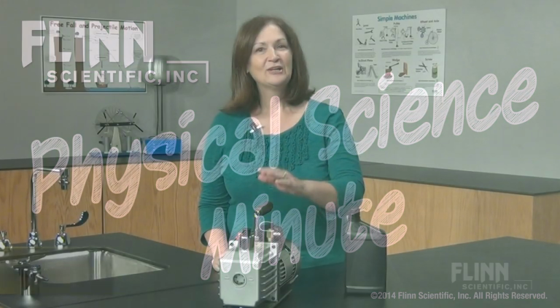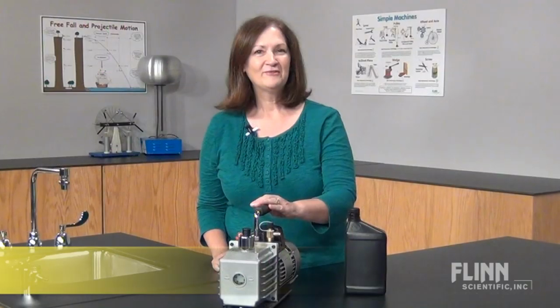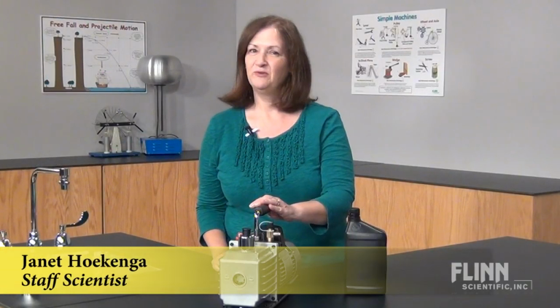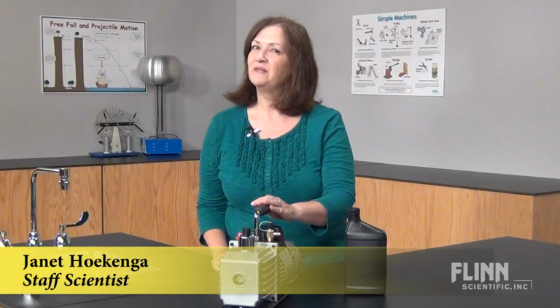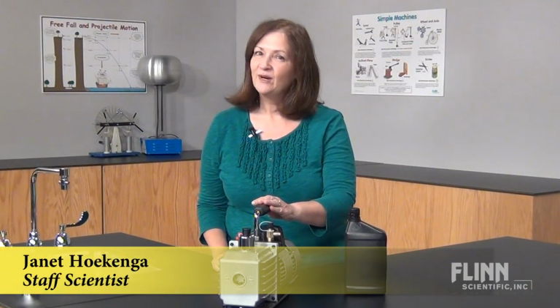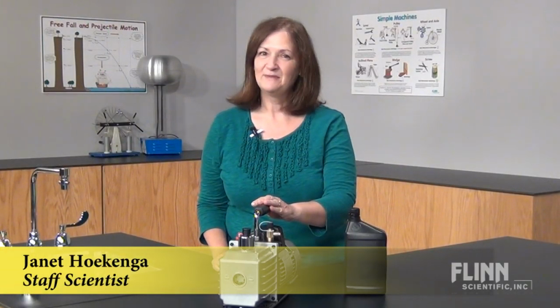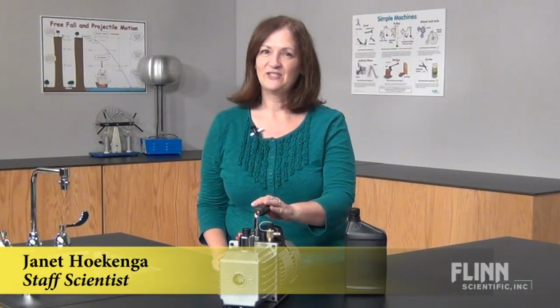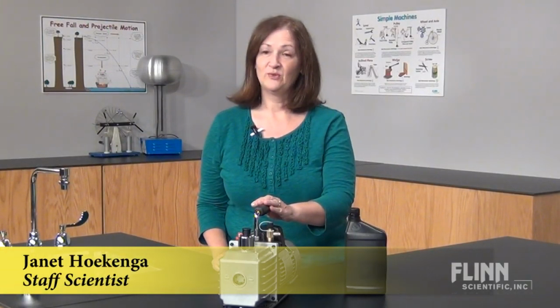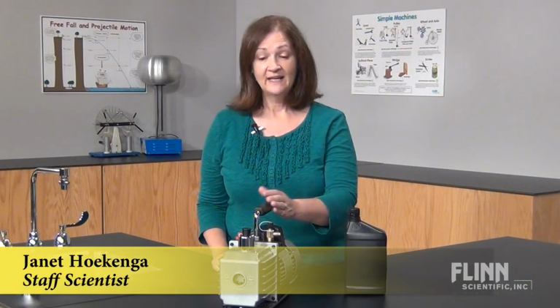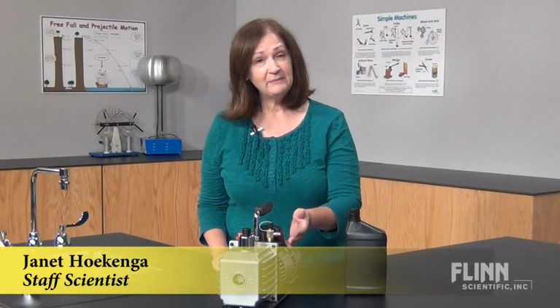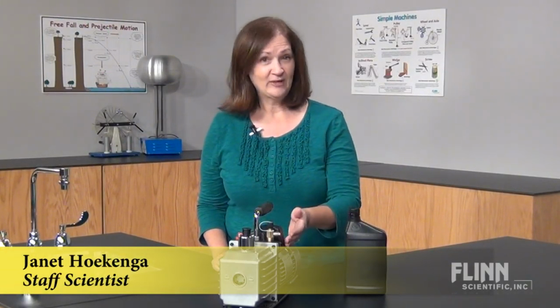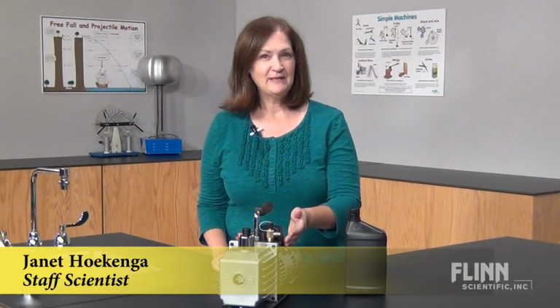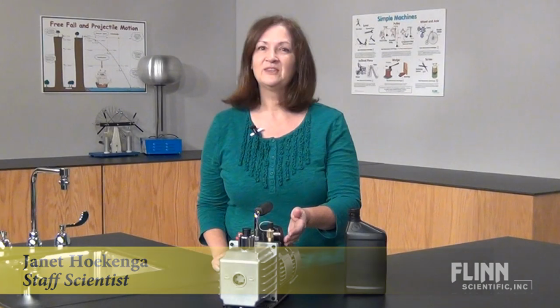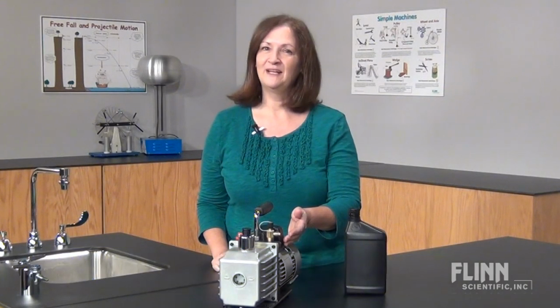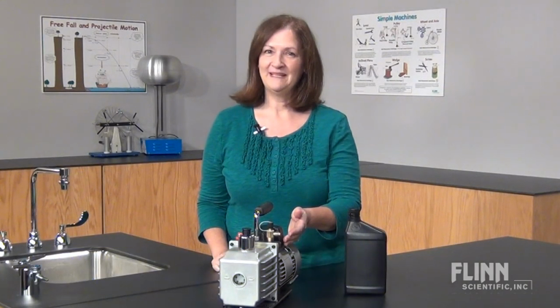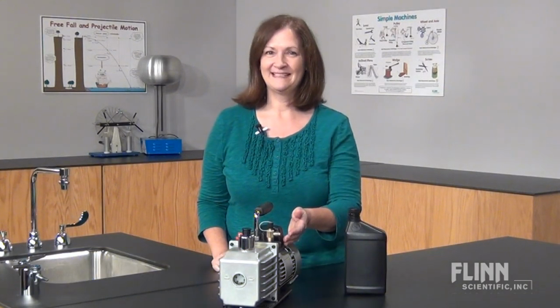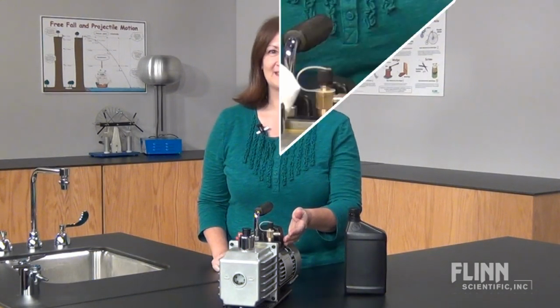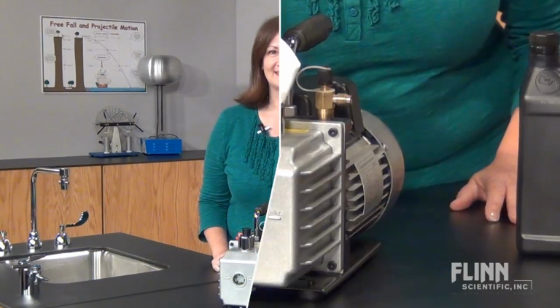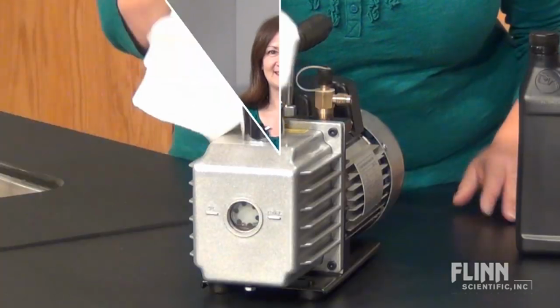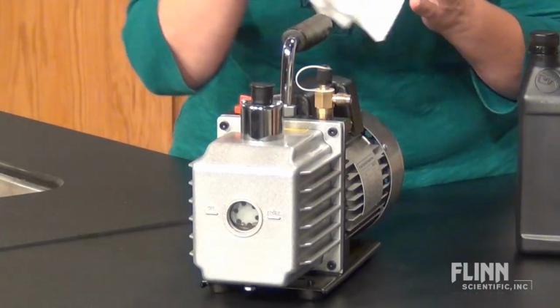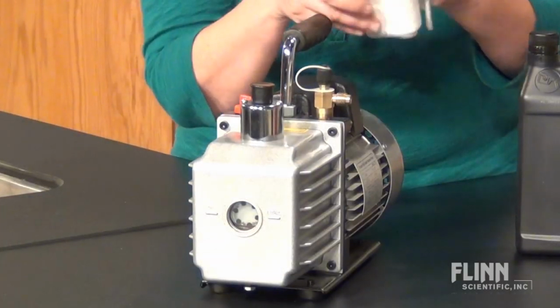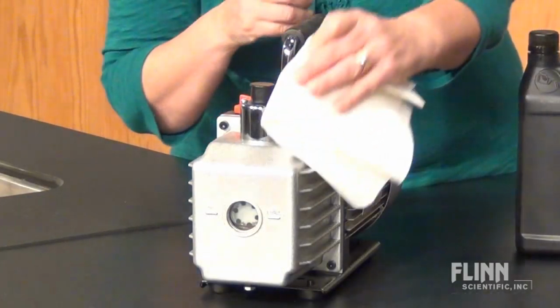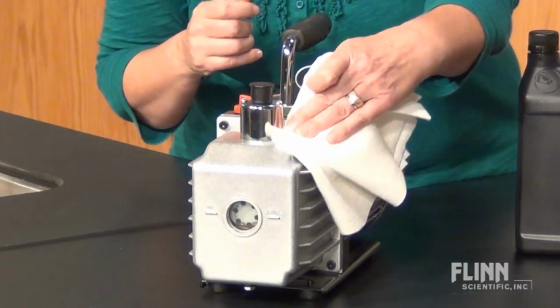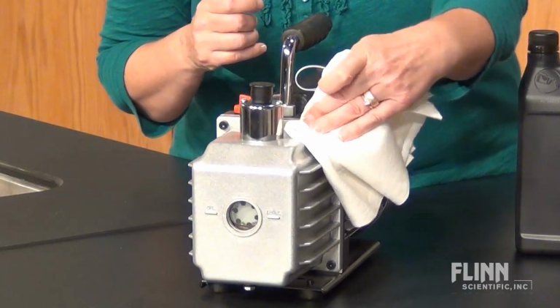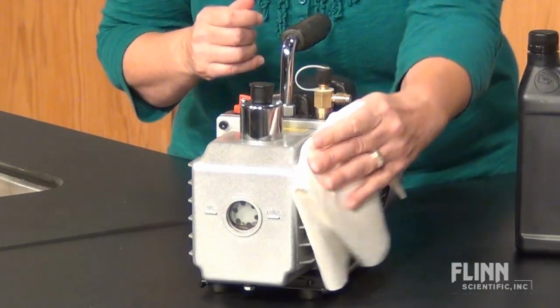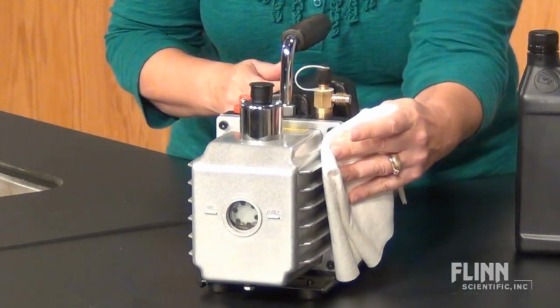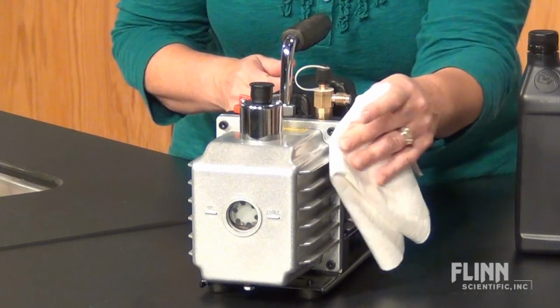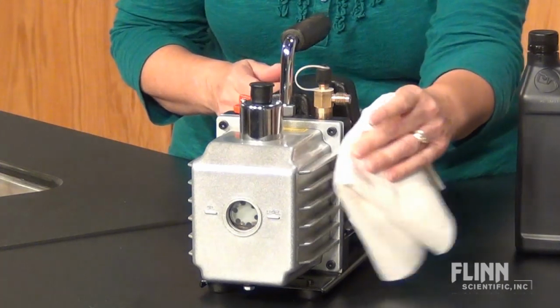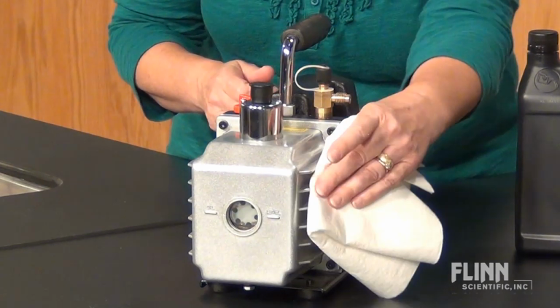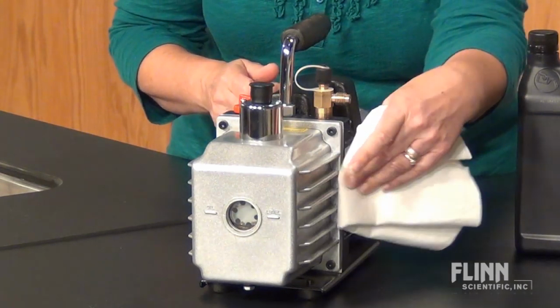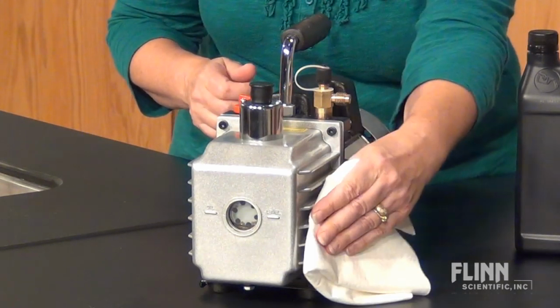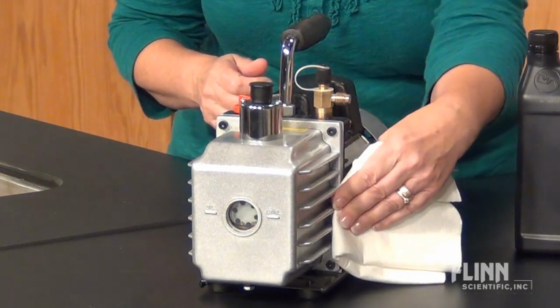Your vacuum pump is a great demonstration tool. Keep it in great shape with the following maintenance tips. After each use, wipe off the outer surface with a clean soft cloth to remove any oil or dust.